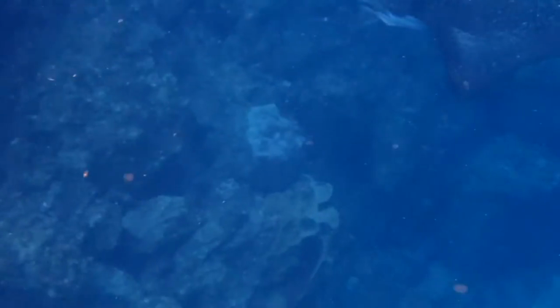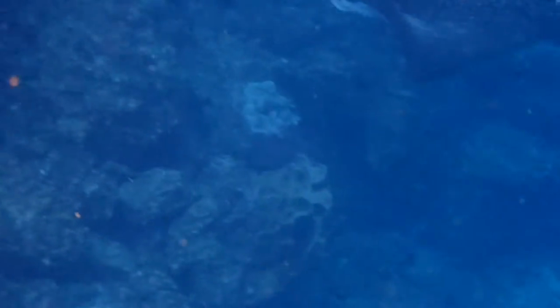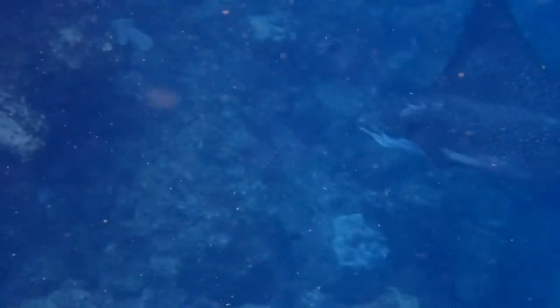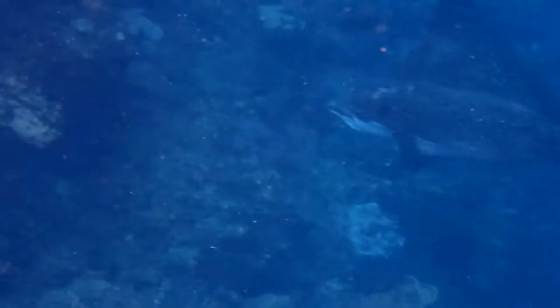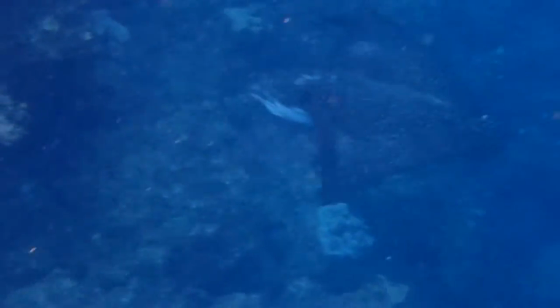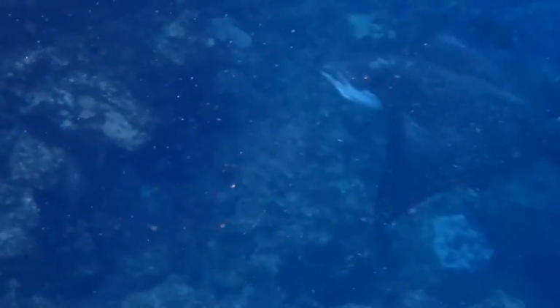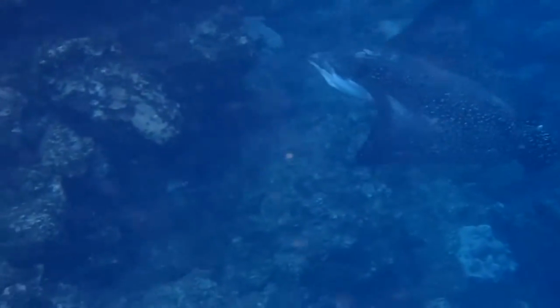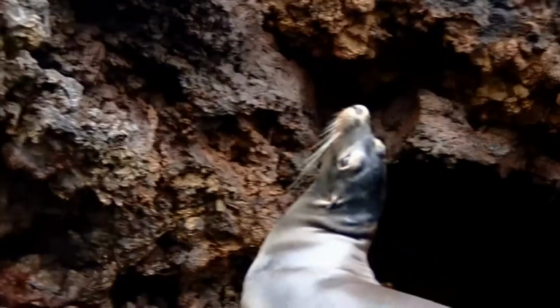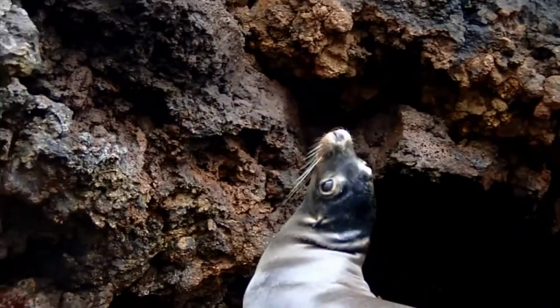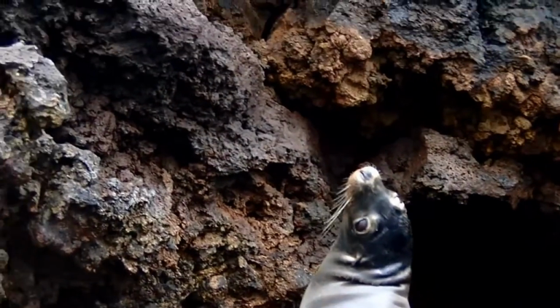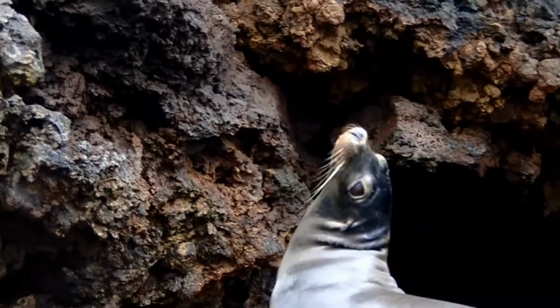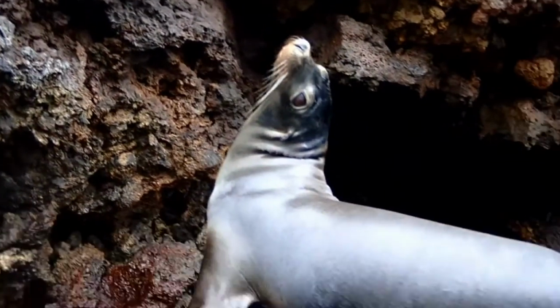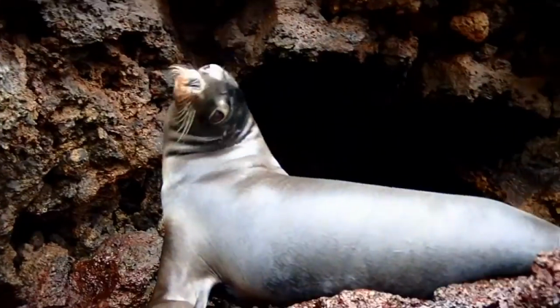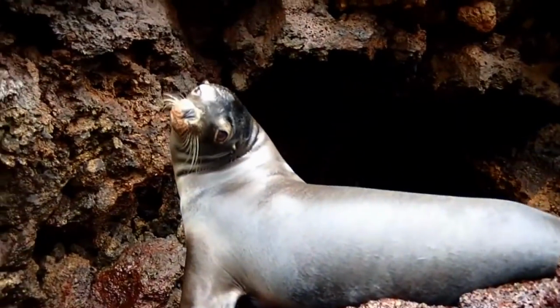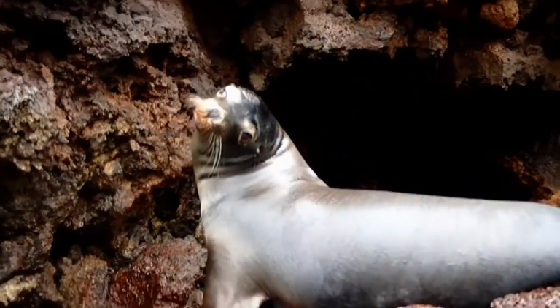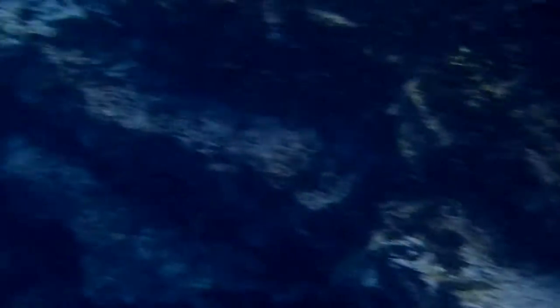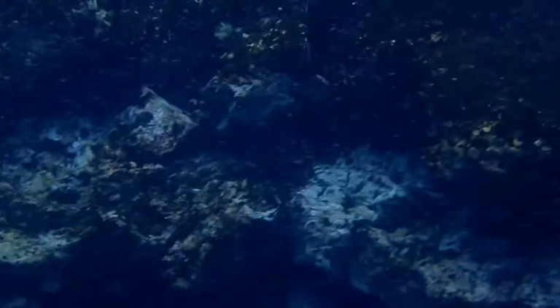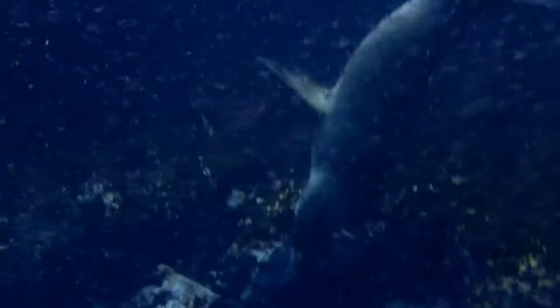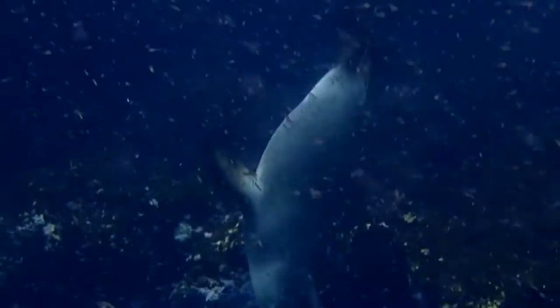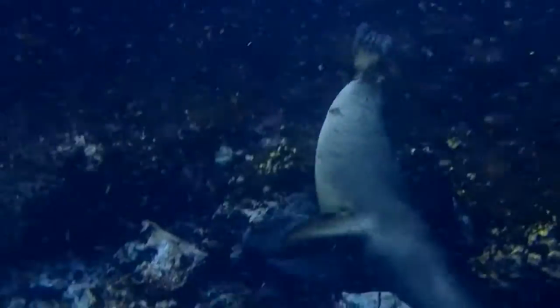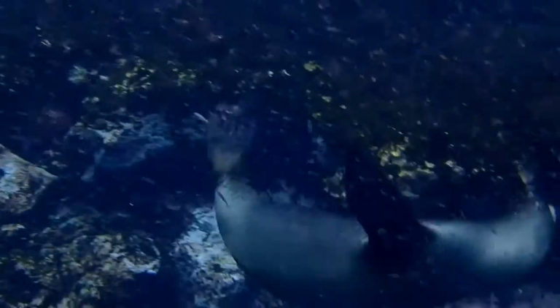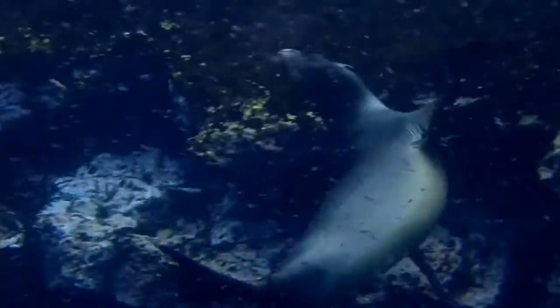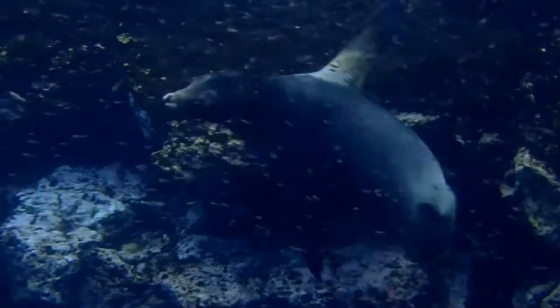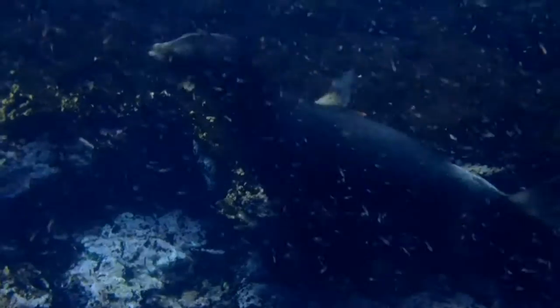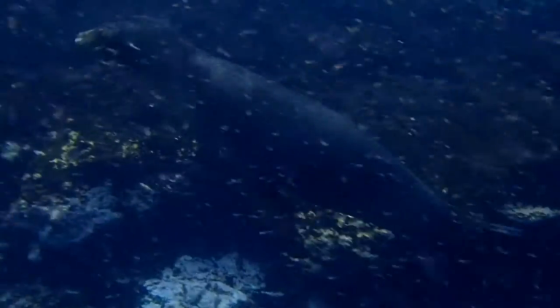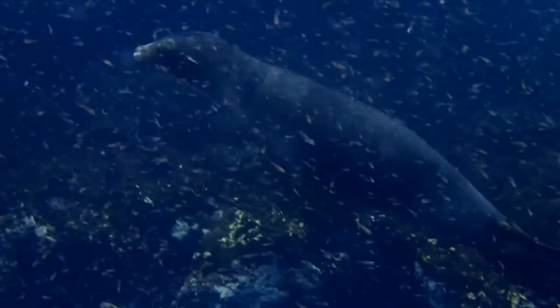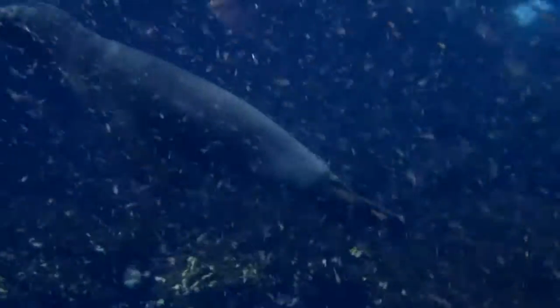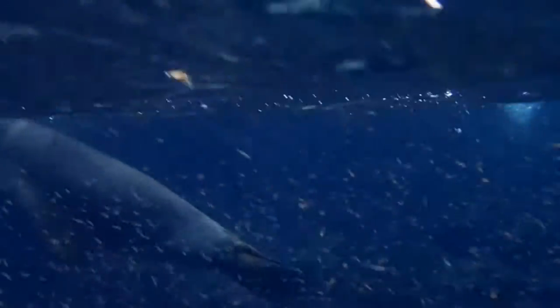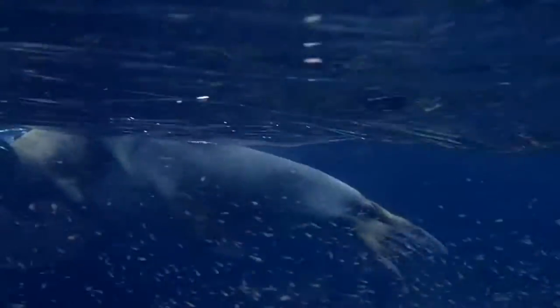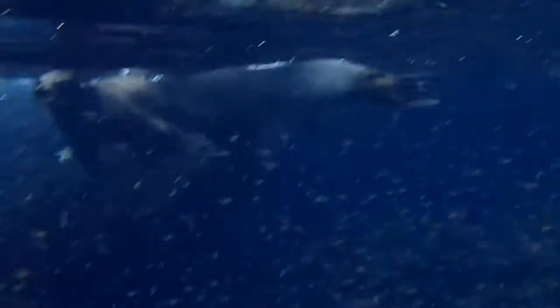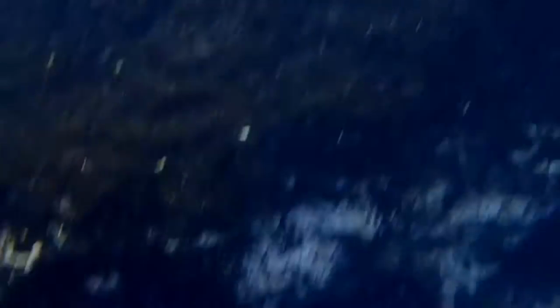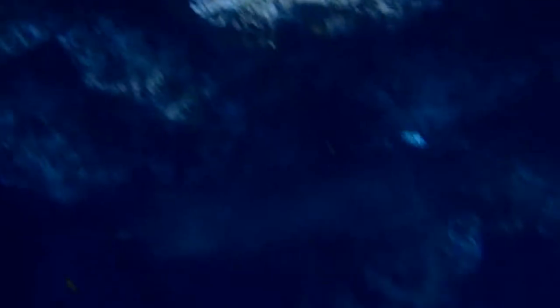It's kind of hard to miss, though, the sea lions — not seals. They like to swim close to people. They're moving so quickly that it's kind of hard to get a good picture of them.